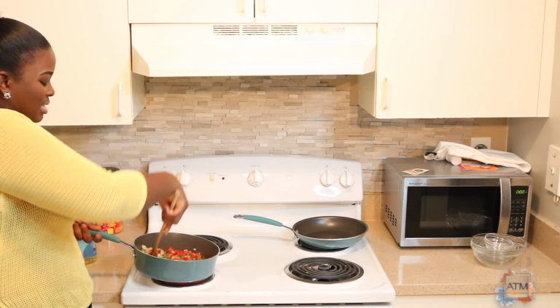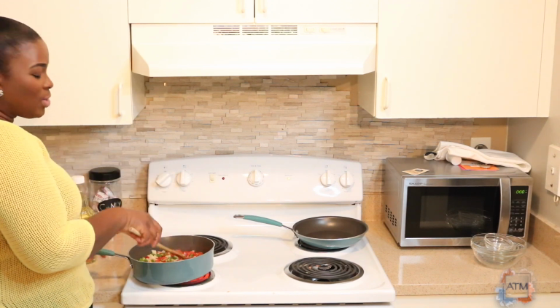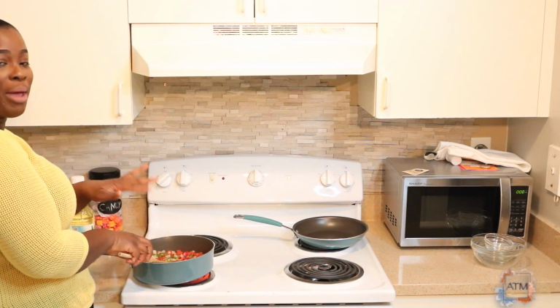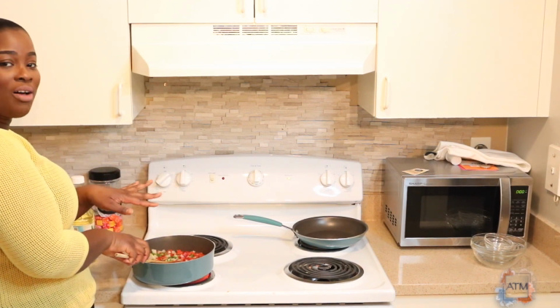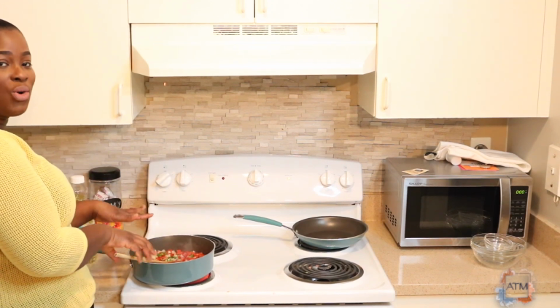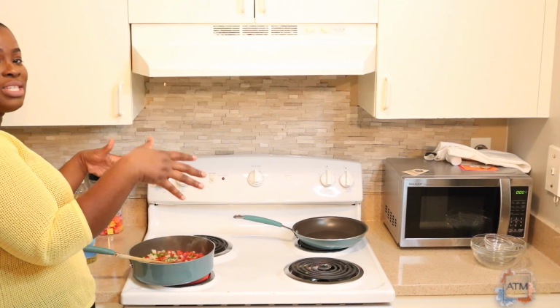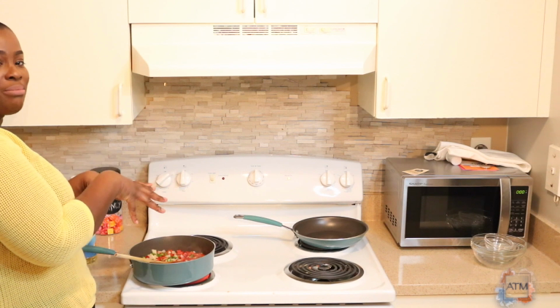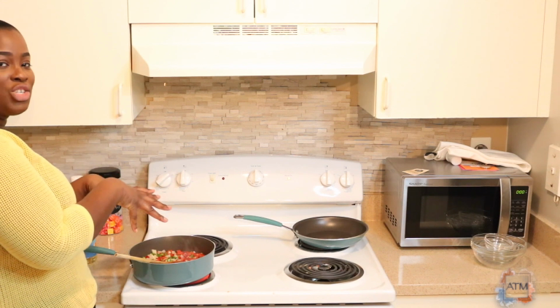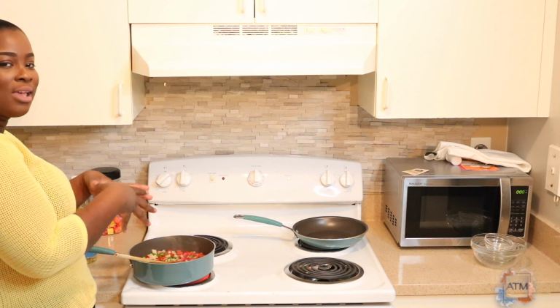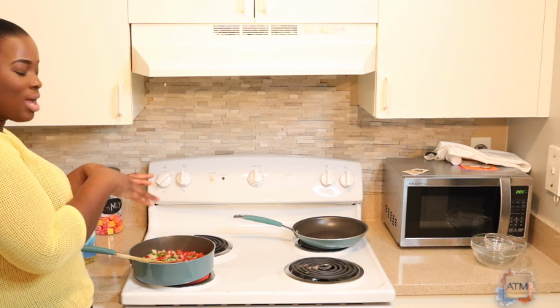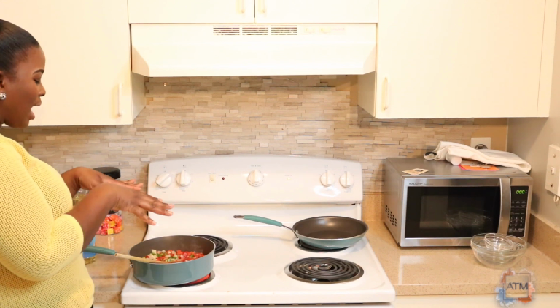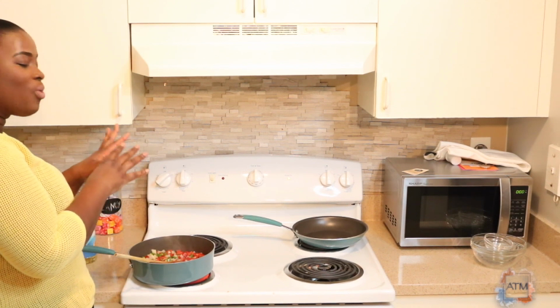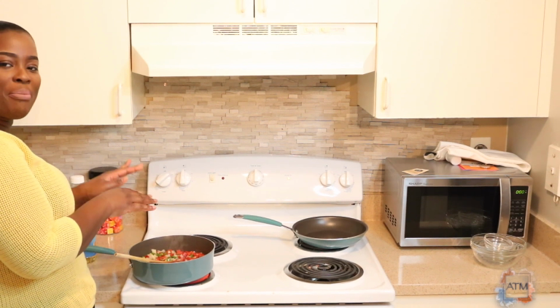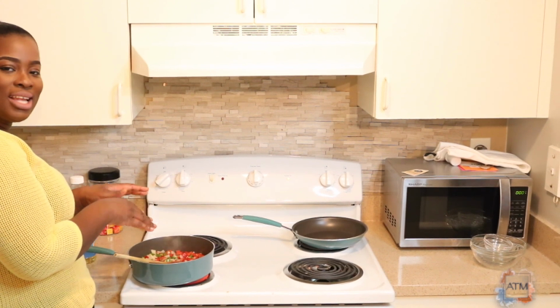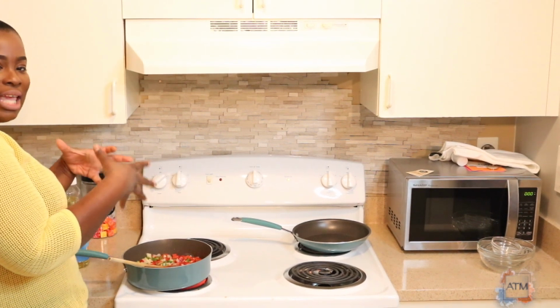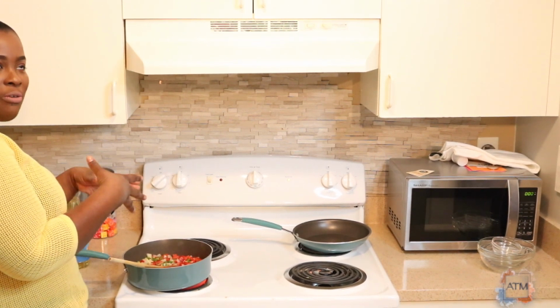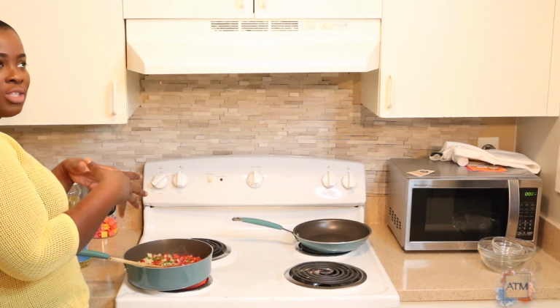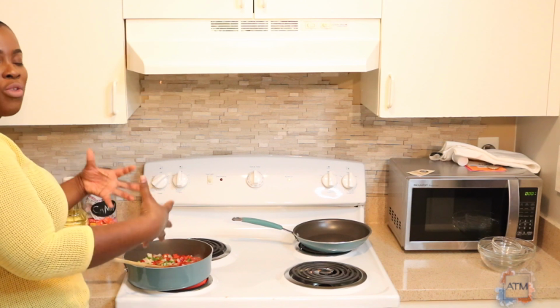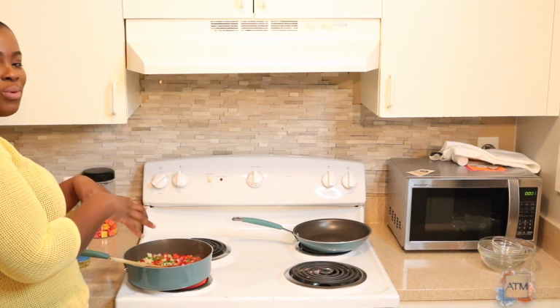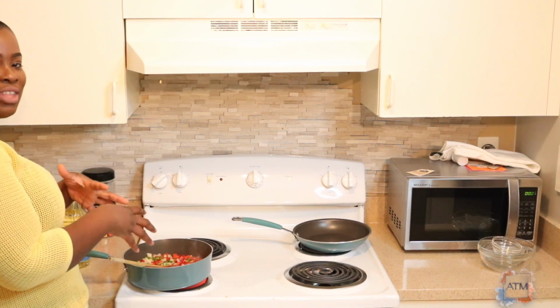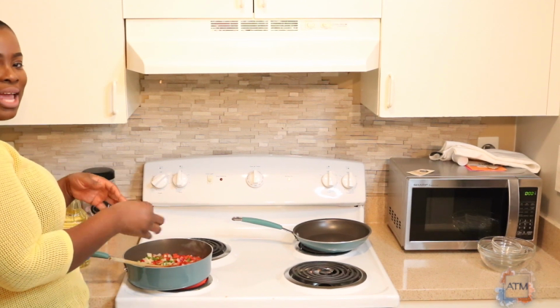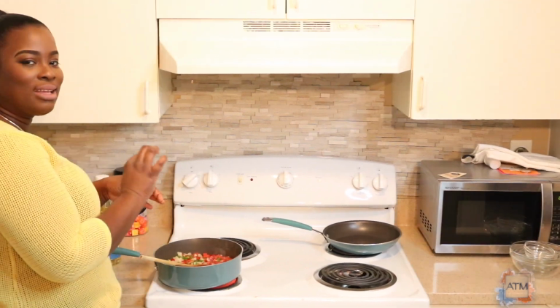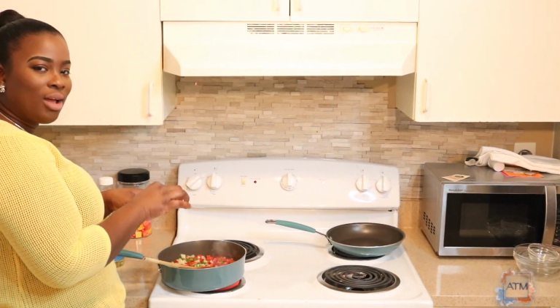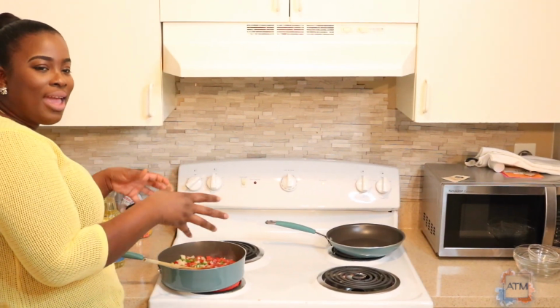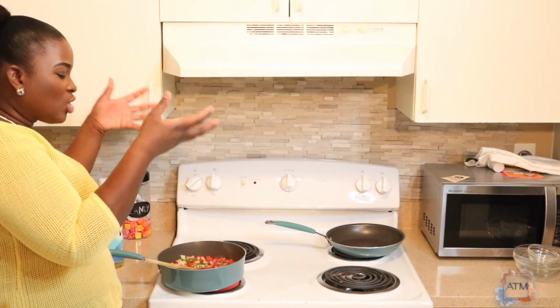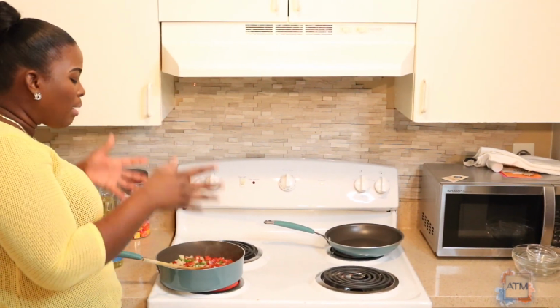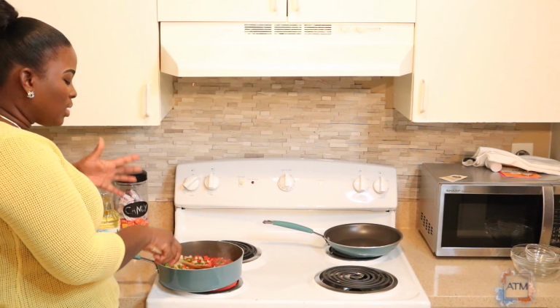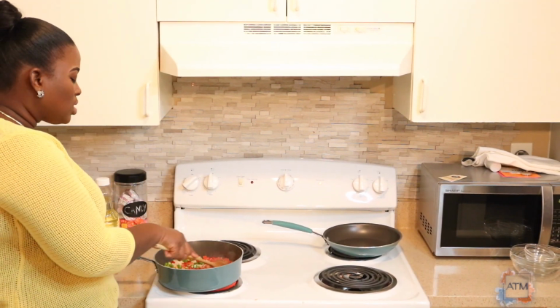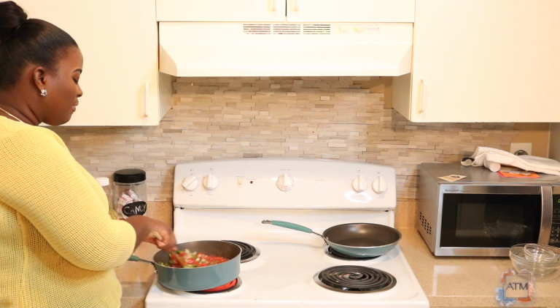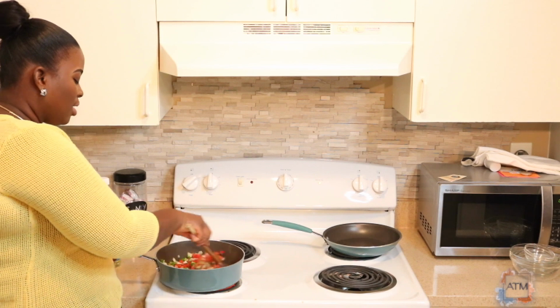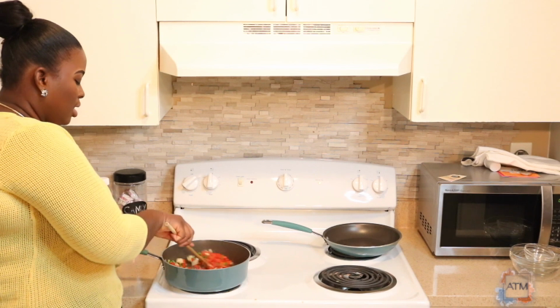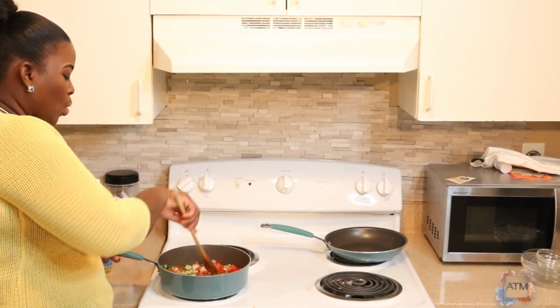I took my pot off the stove while I was putting in my vegetables because I had washed my pot and some of the water was left in it, and when I added the oil it was popping. That's why I took it off the stove.